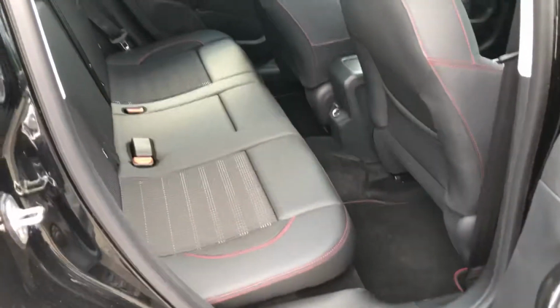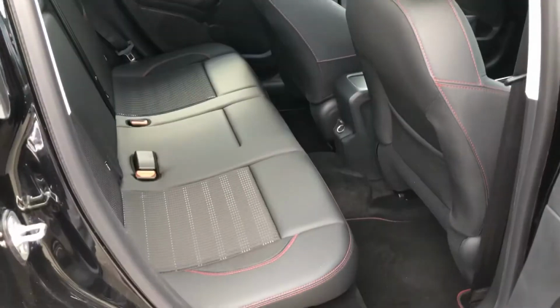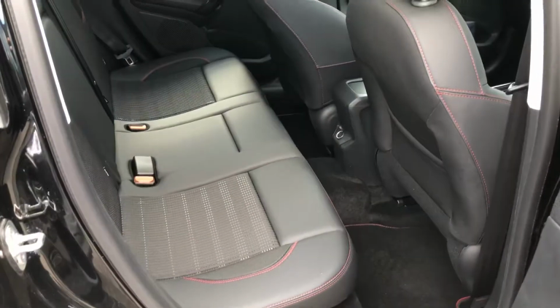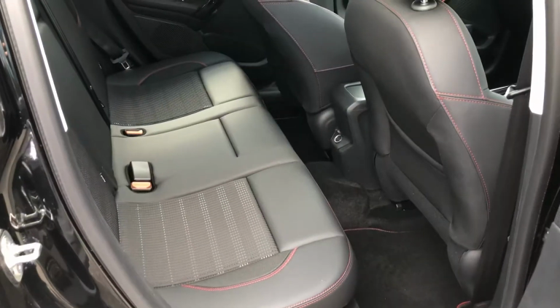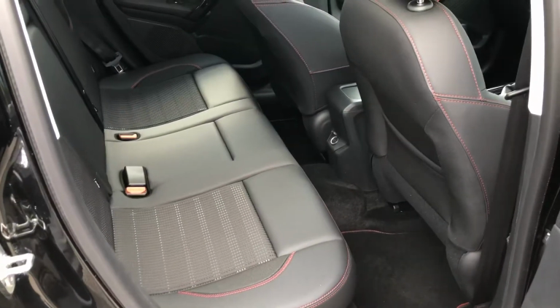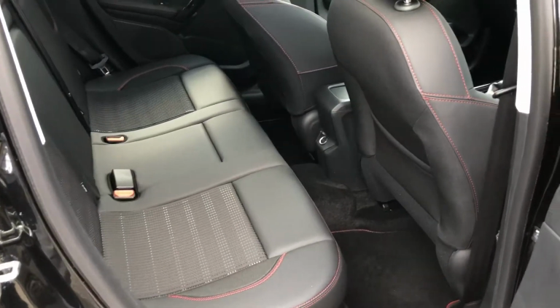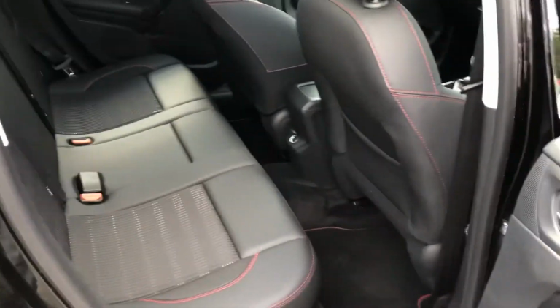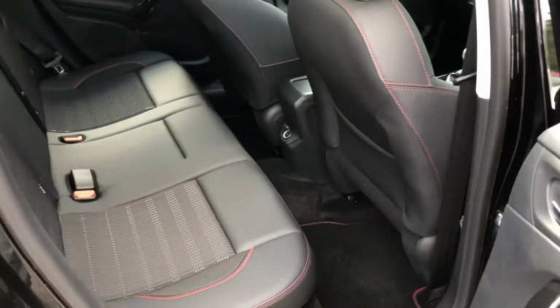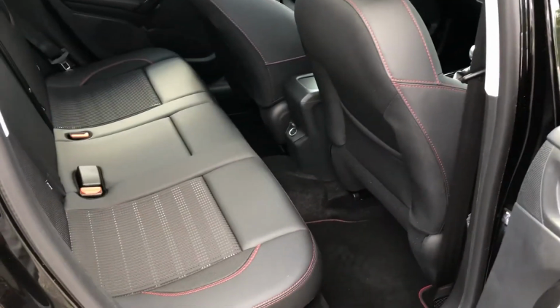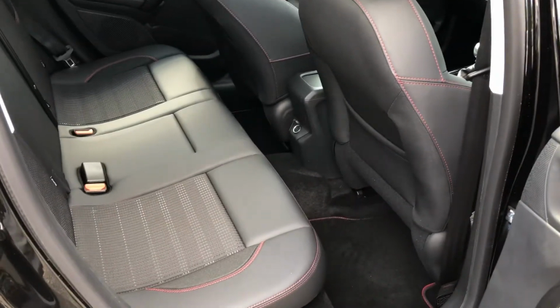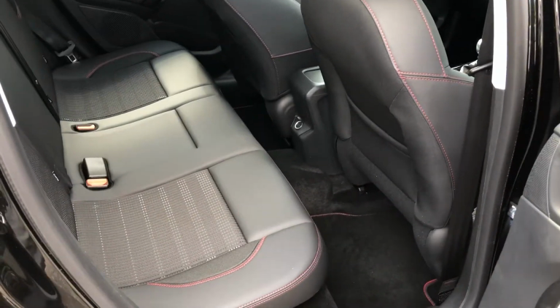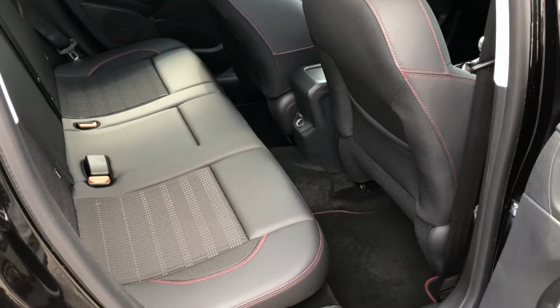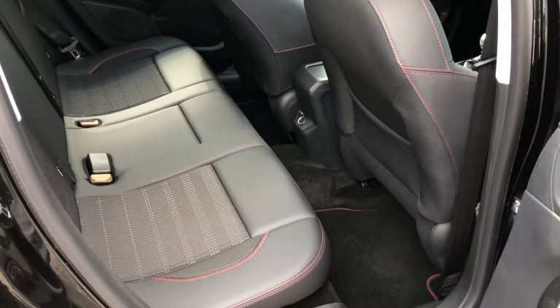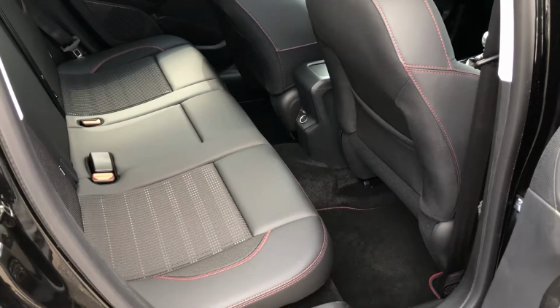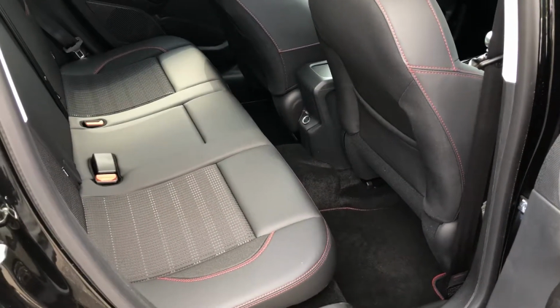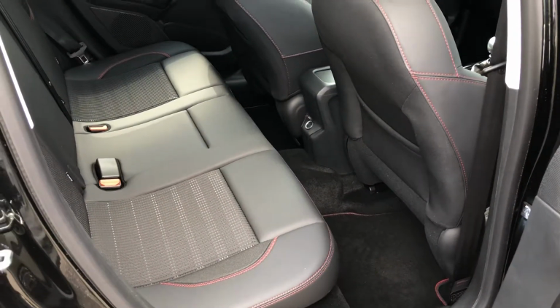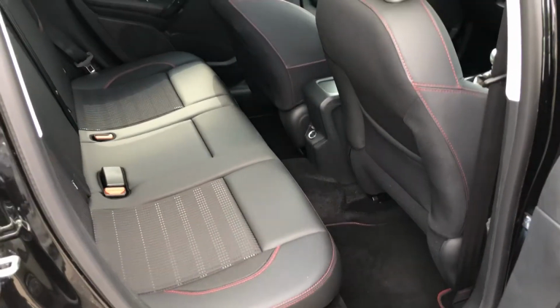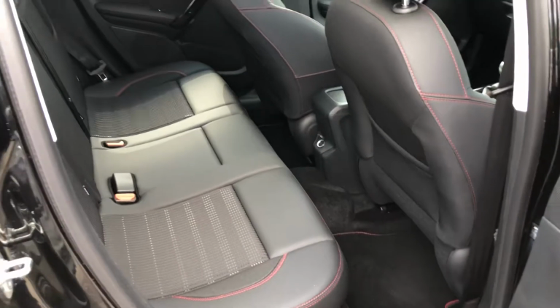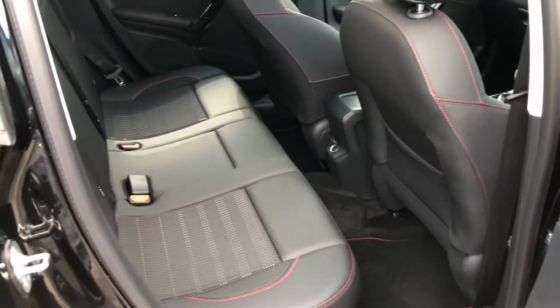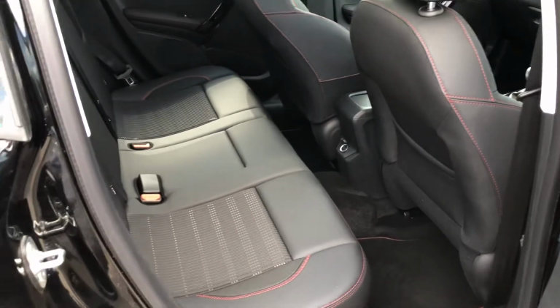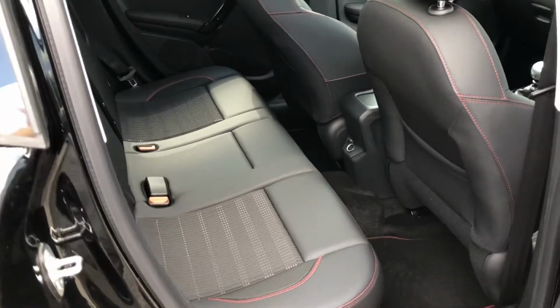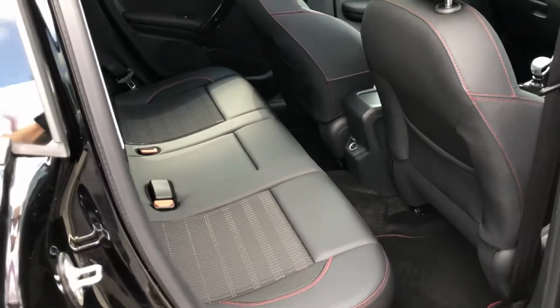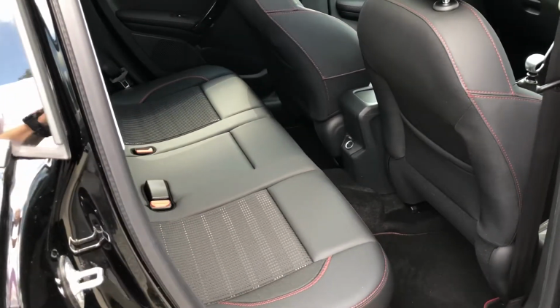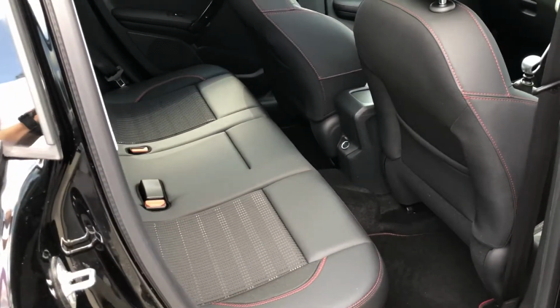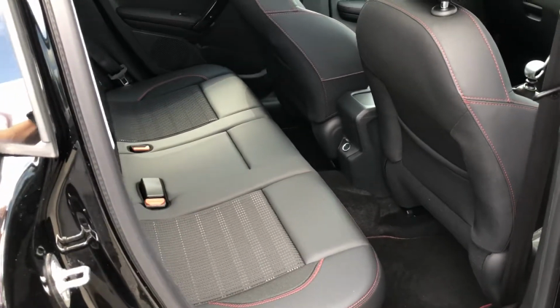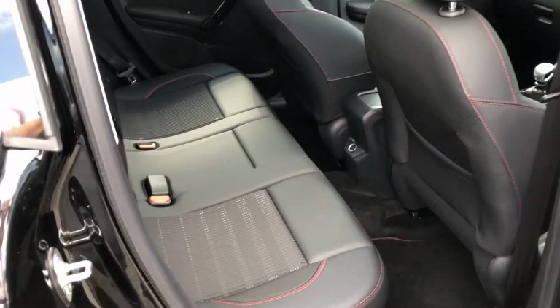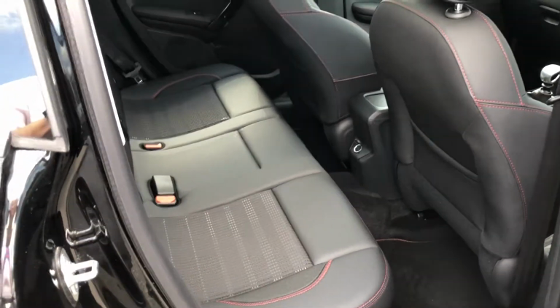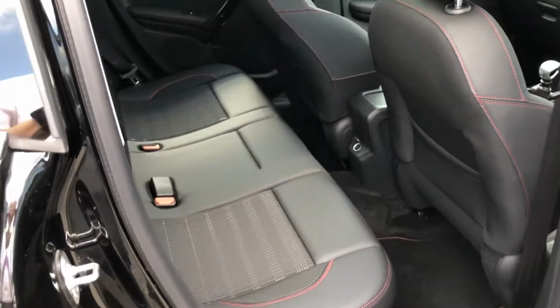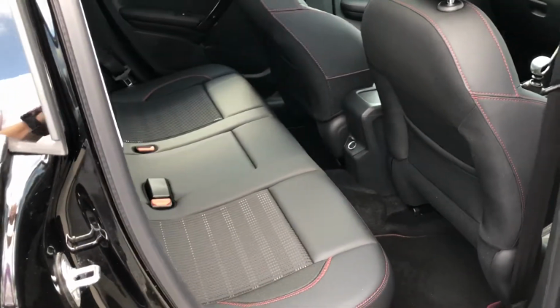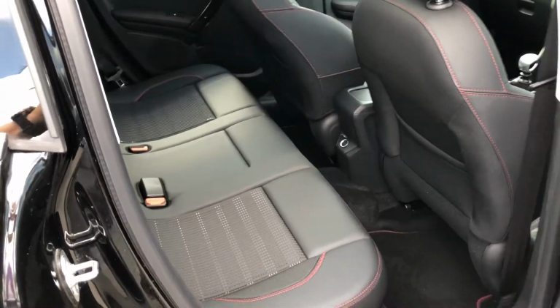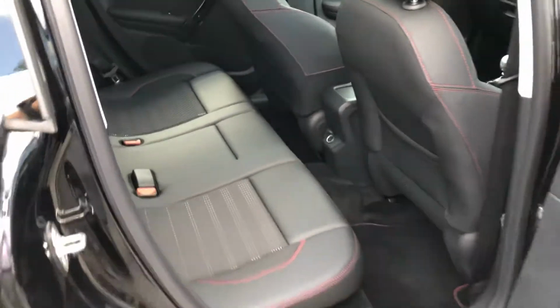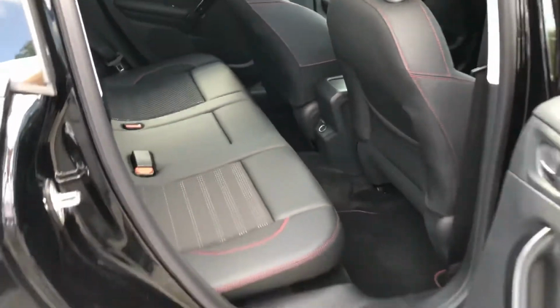Looking in the rear of the vehicle, there's generous leg space and it's got a half leather, half cloth finish.